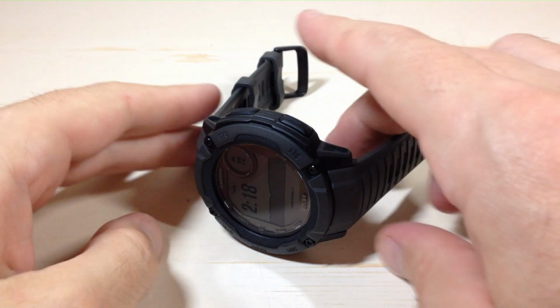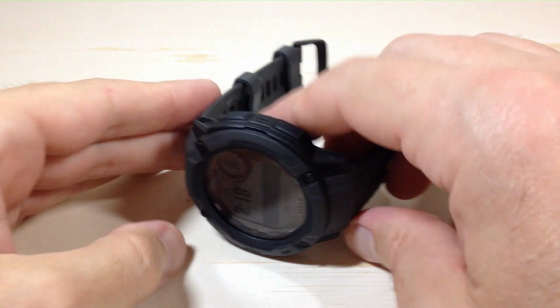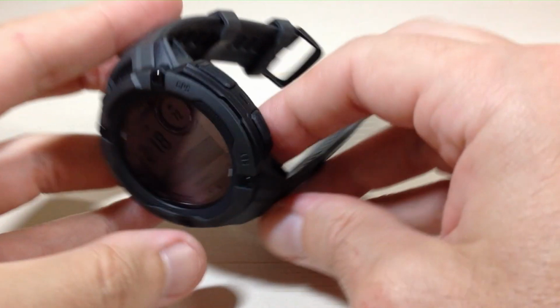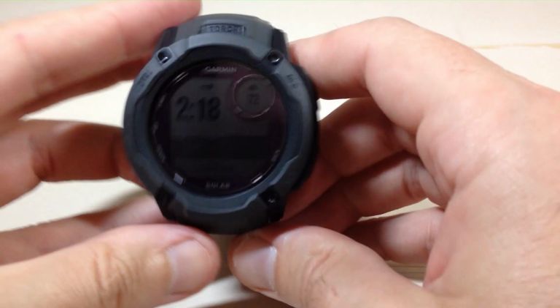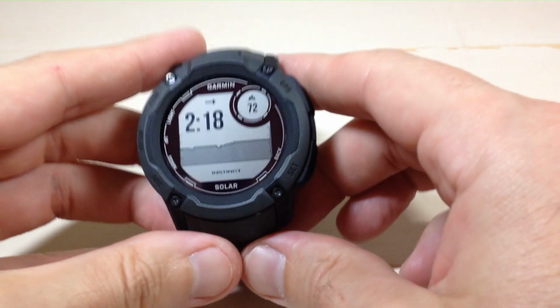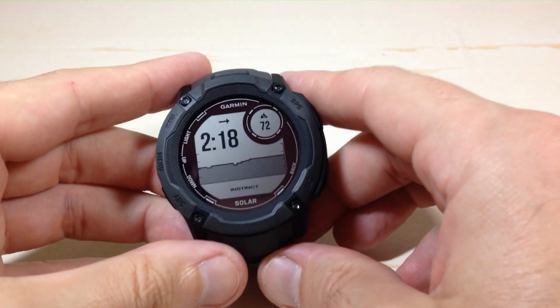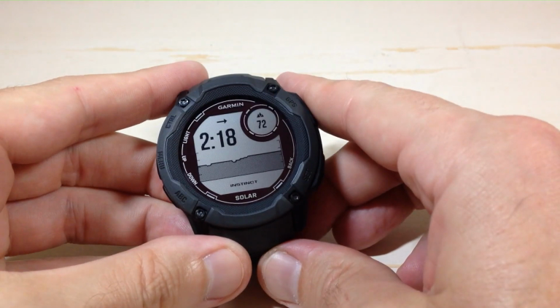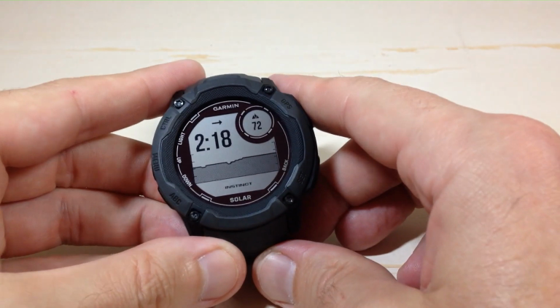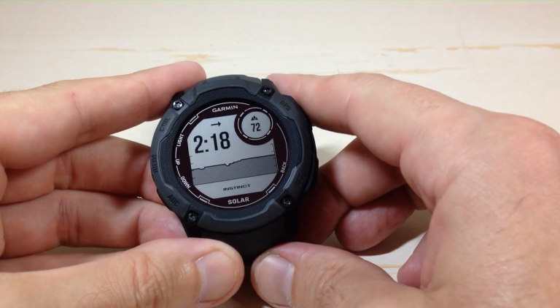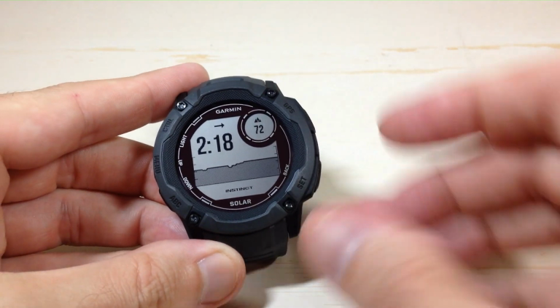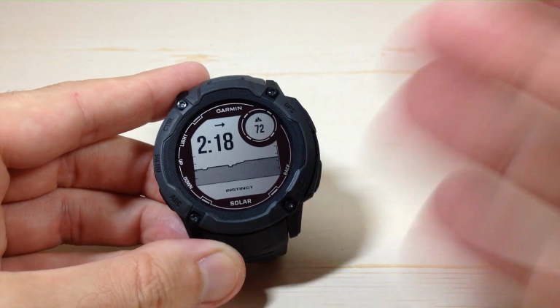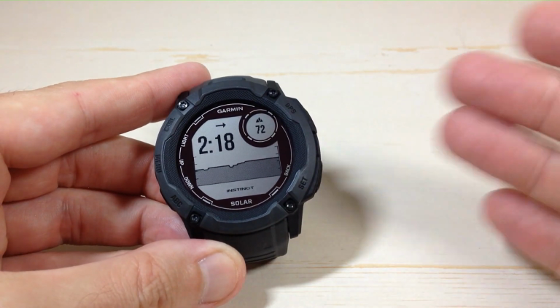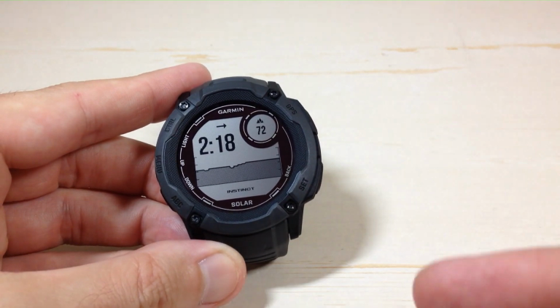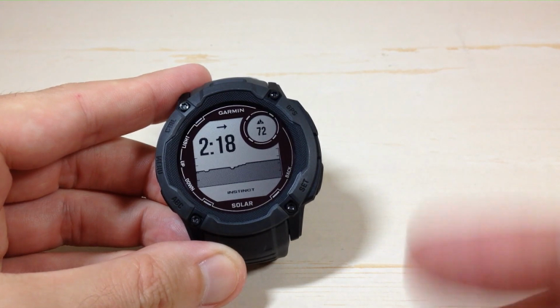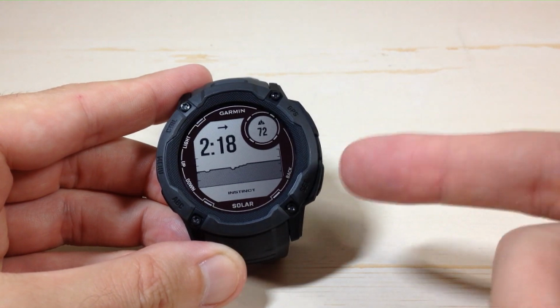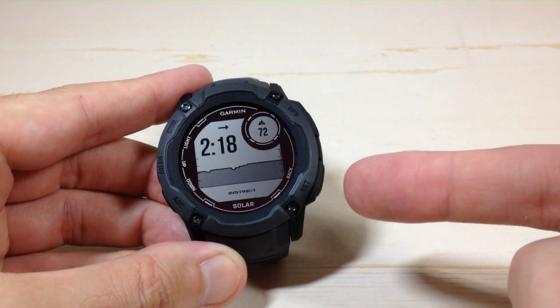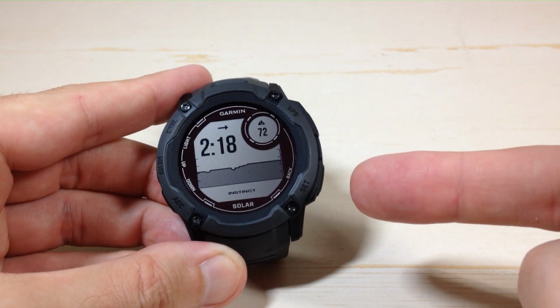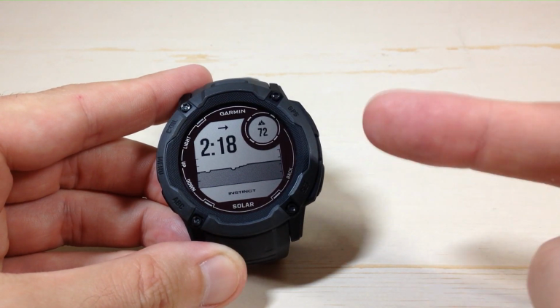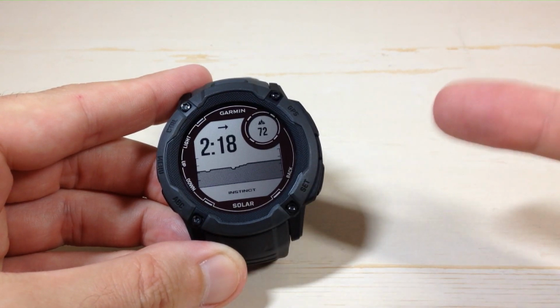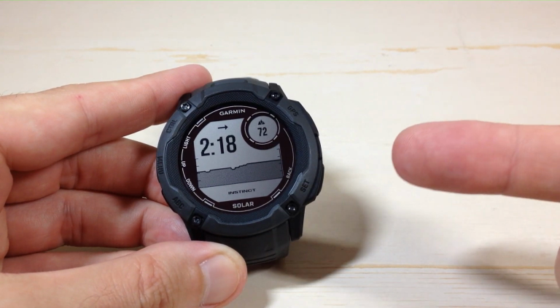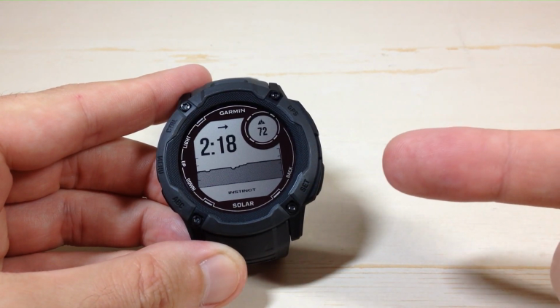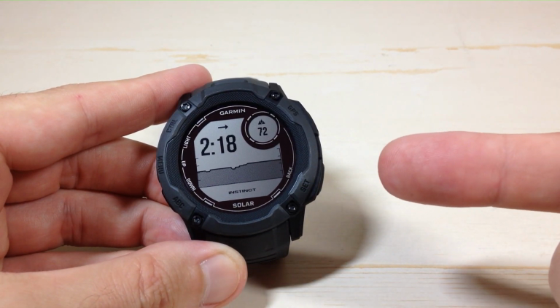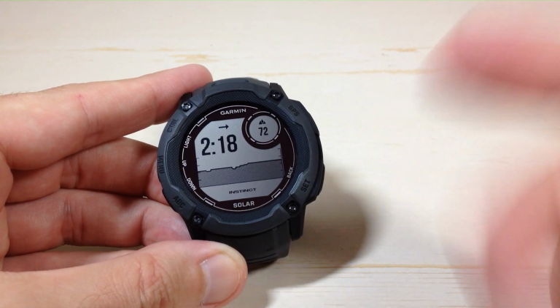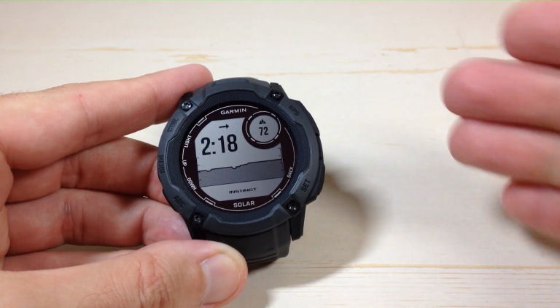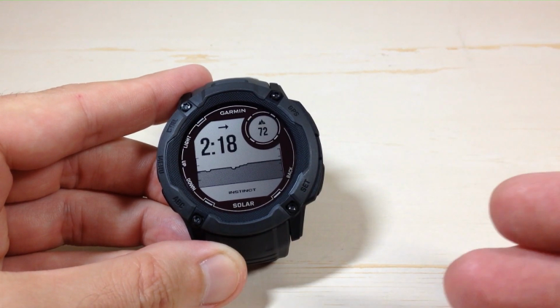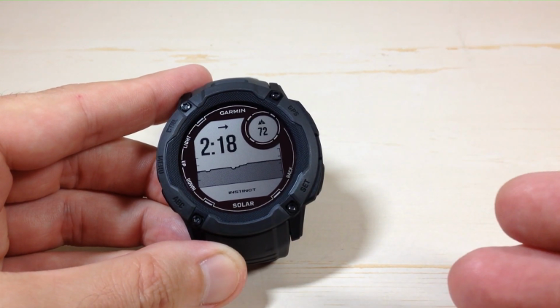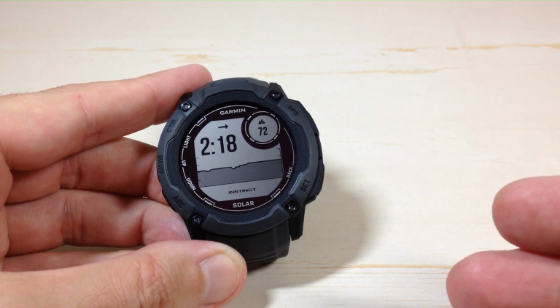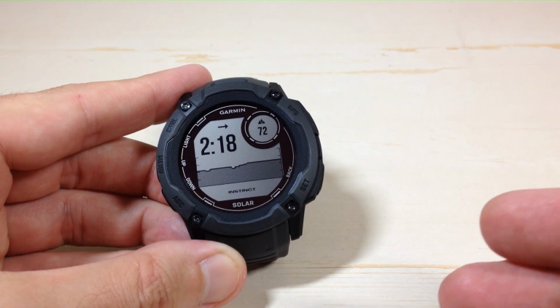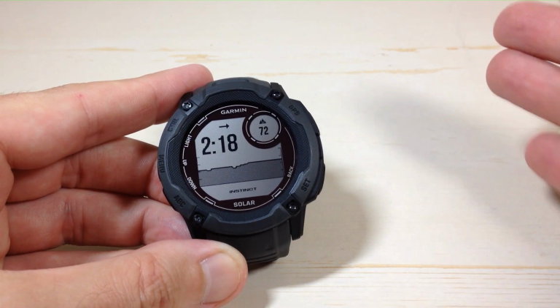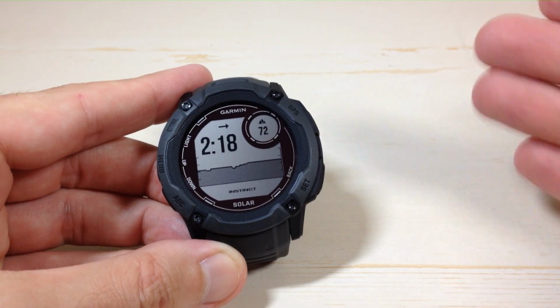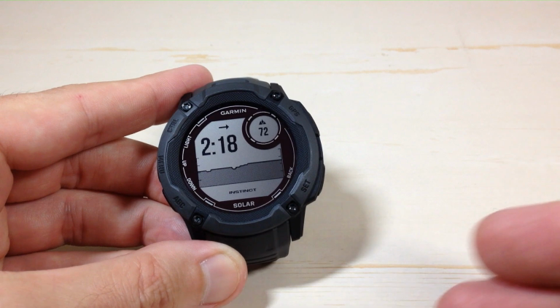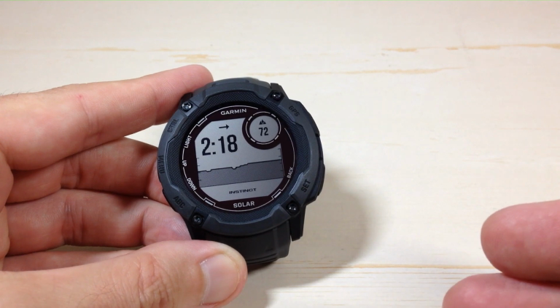Hey everybody, in today's video I'm going to show you how you can adjust your altitude units on your Garmin Instinct 2X Solar Watch. You've basically got two options on here: feet or meters.